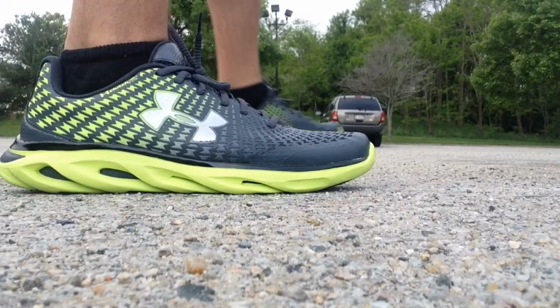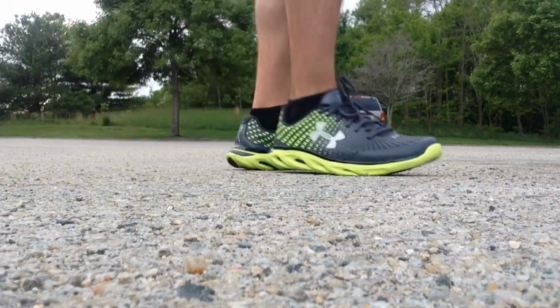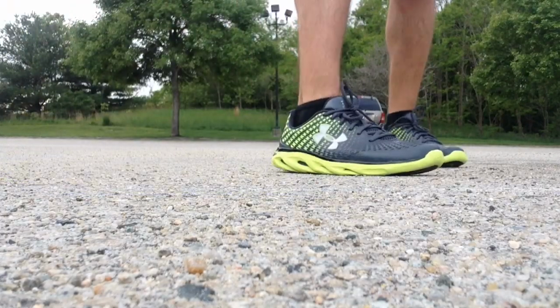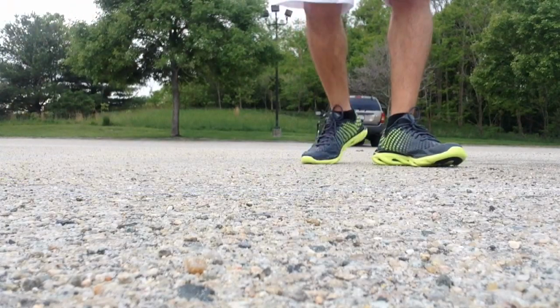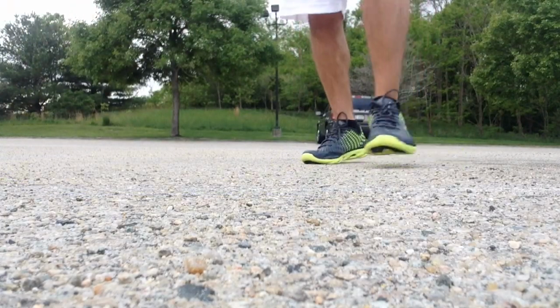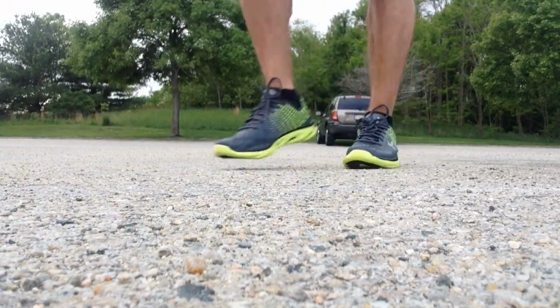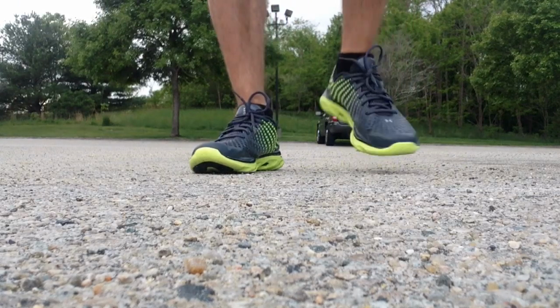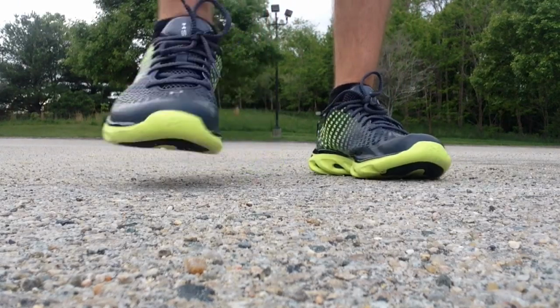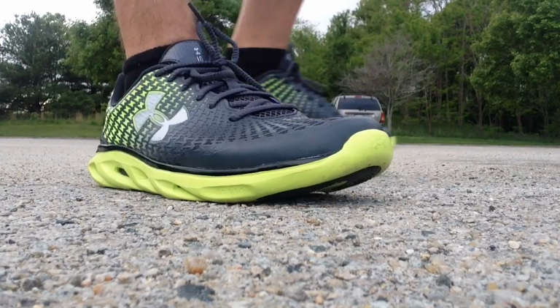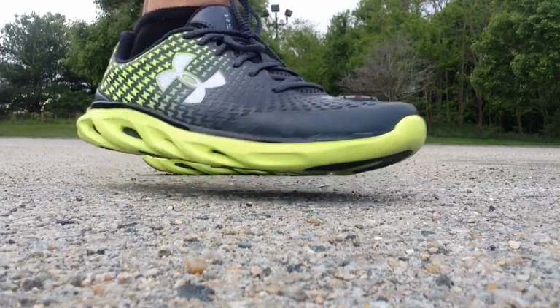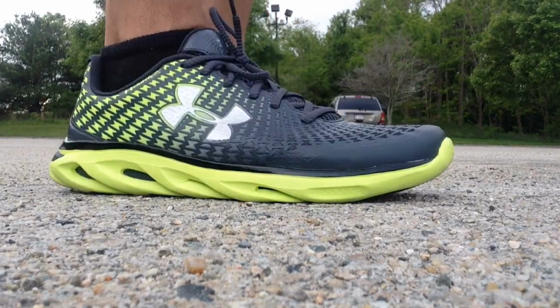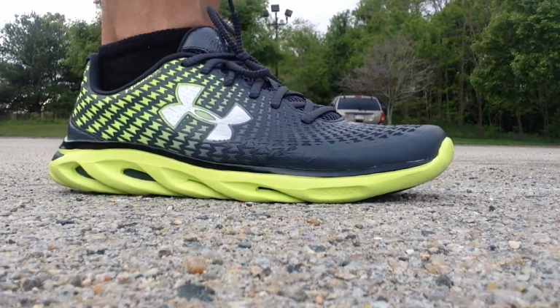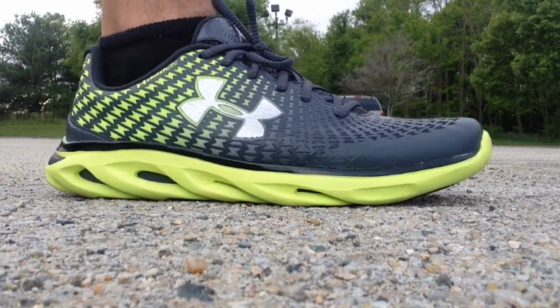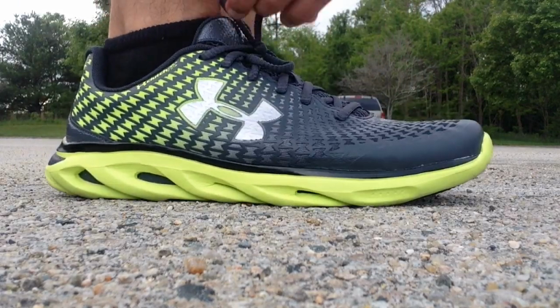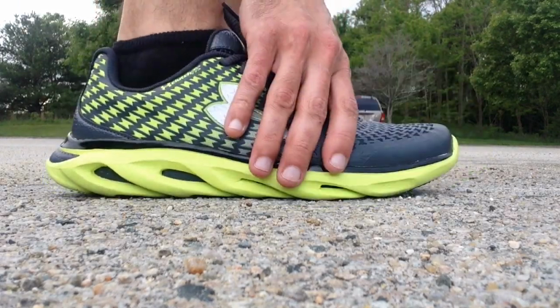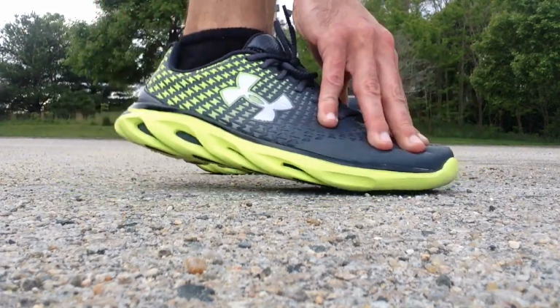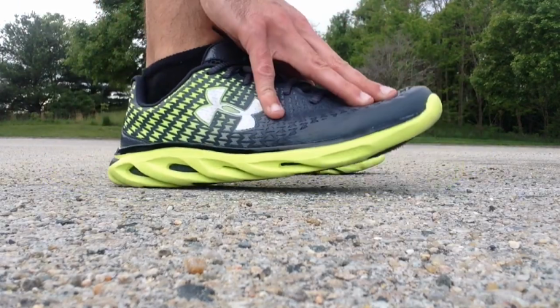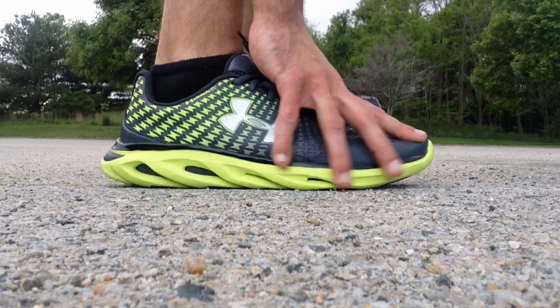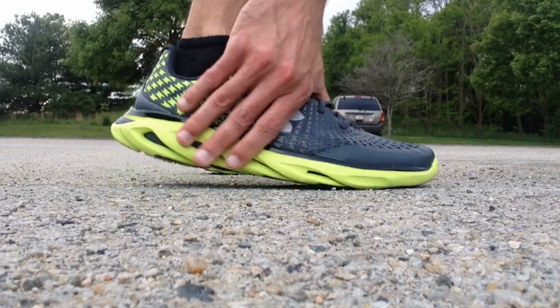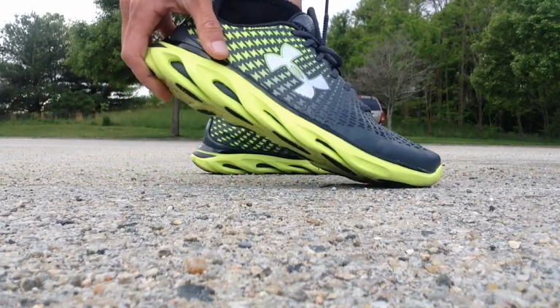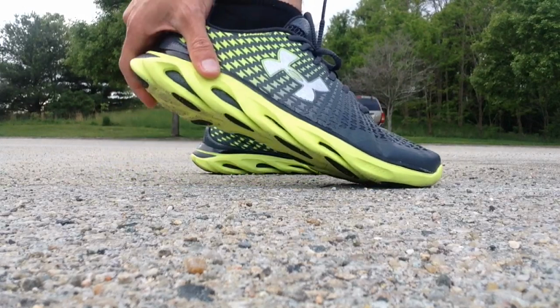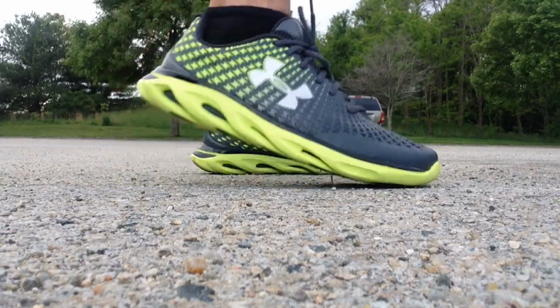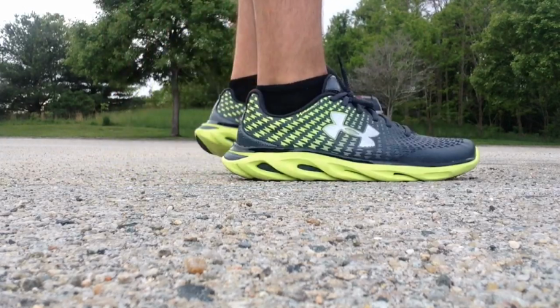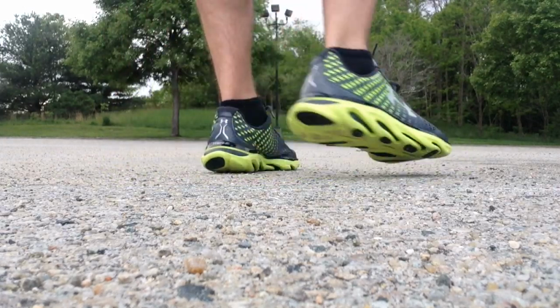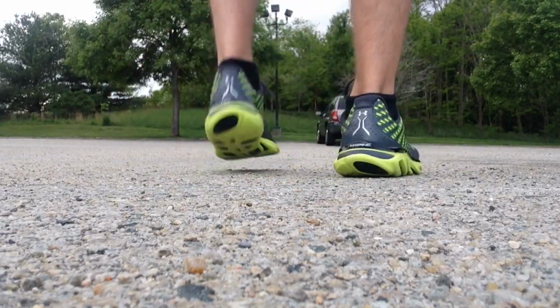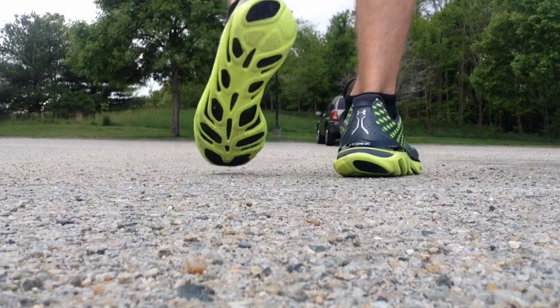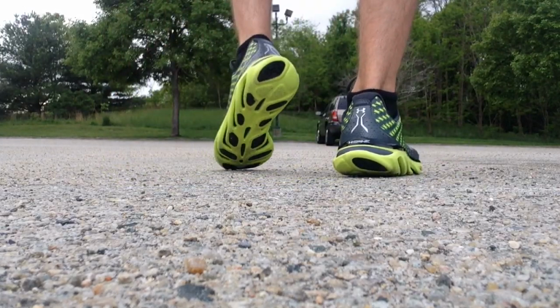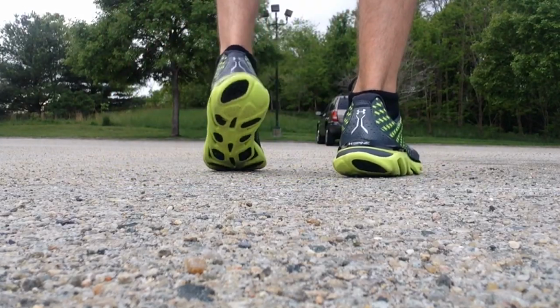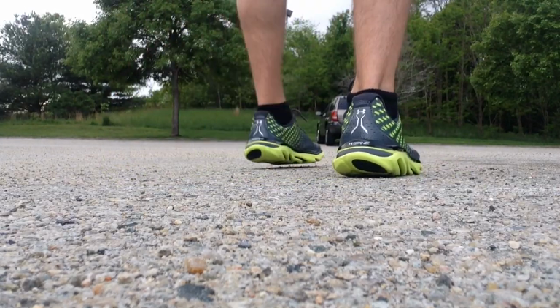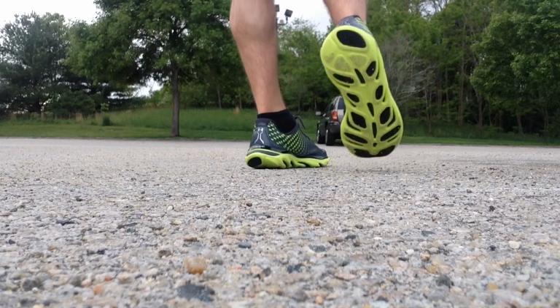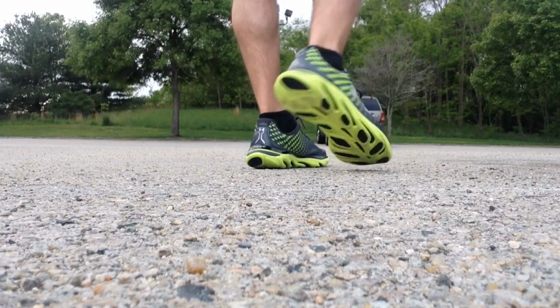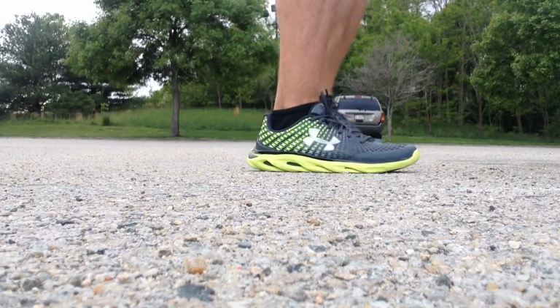All right guys, so the Under Armour Spine Clutch Fit — super comfortable, super lightweight. When you workout, you can see that Clutch Fit right there; that's going to move with your whole foot. So any type of sharp movements you do, that whole shoe kind of goes with you.